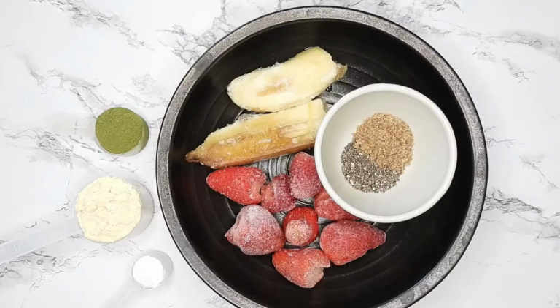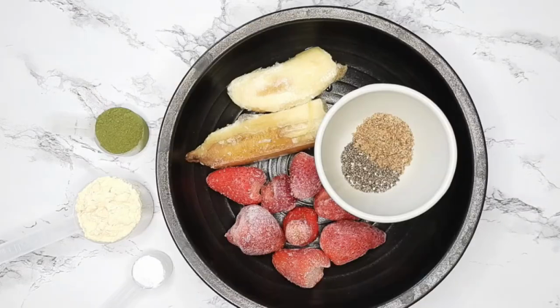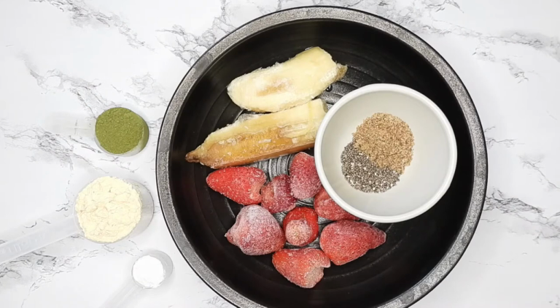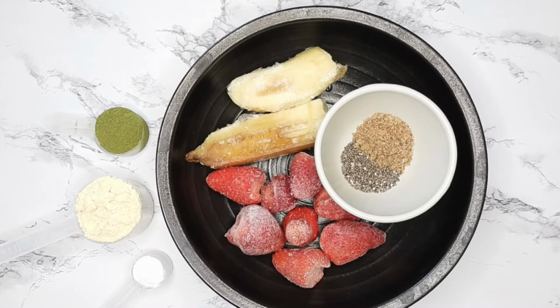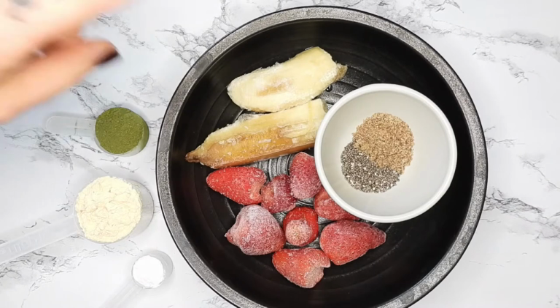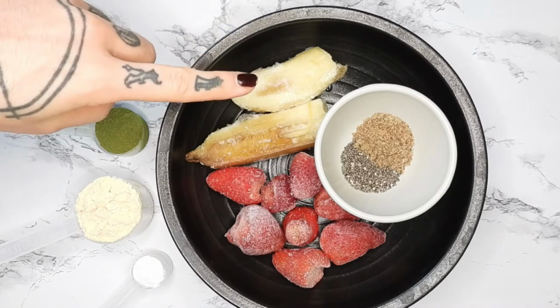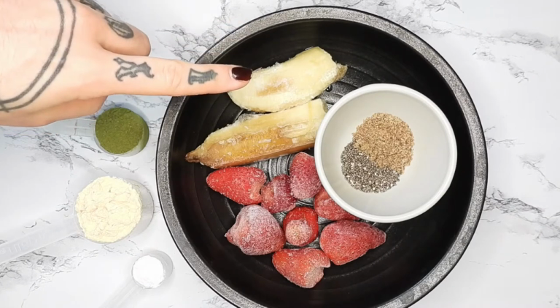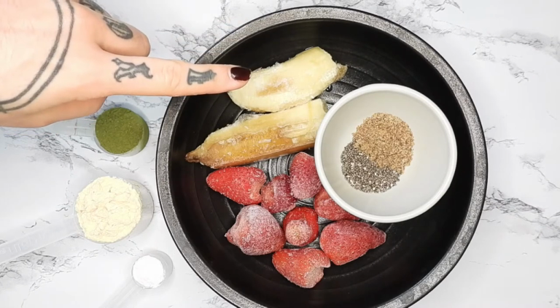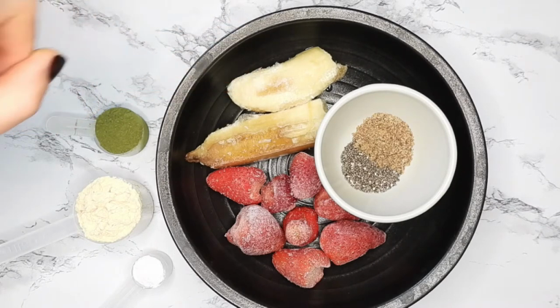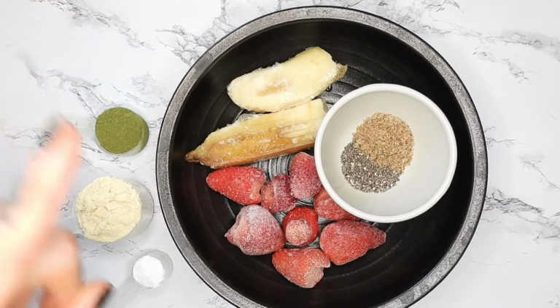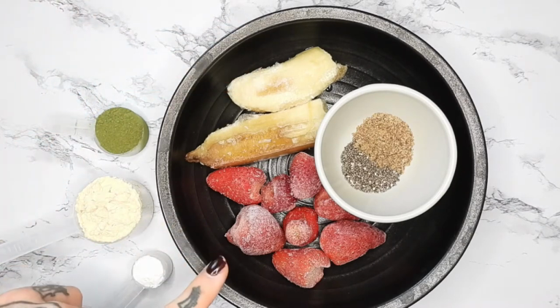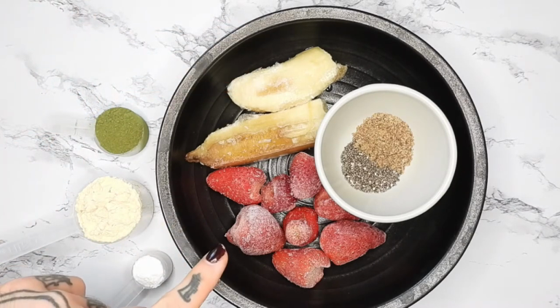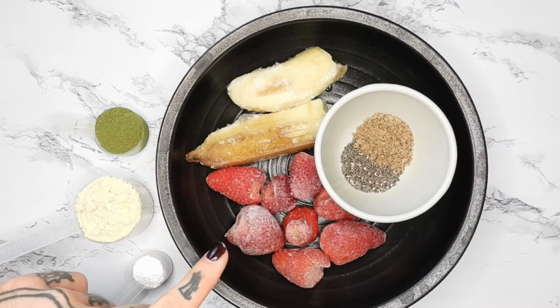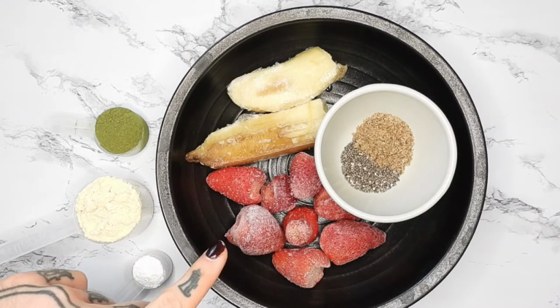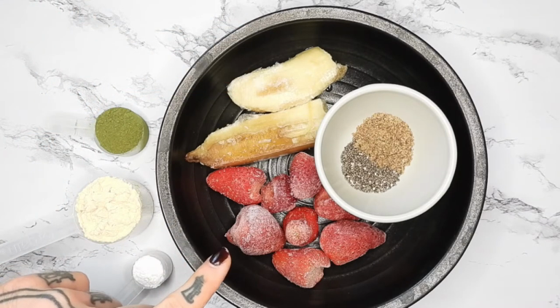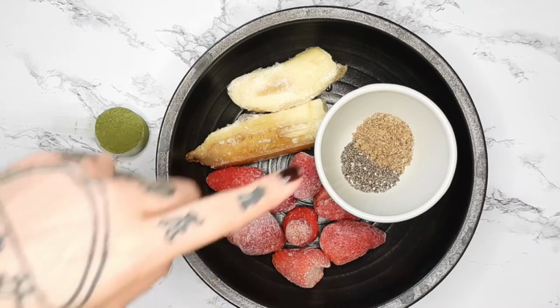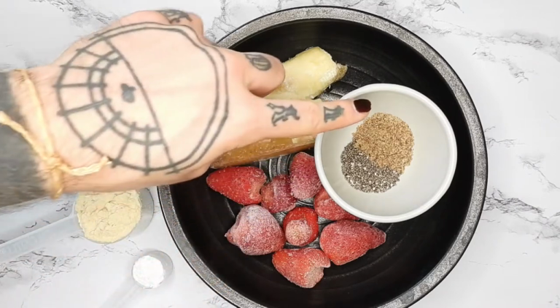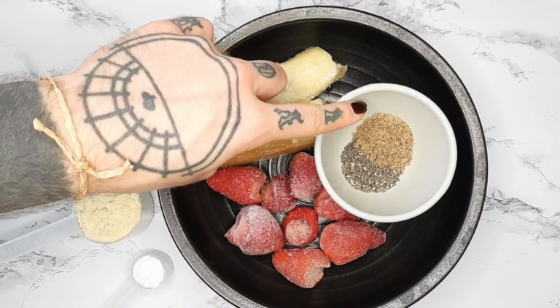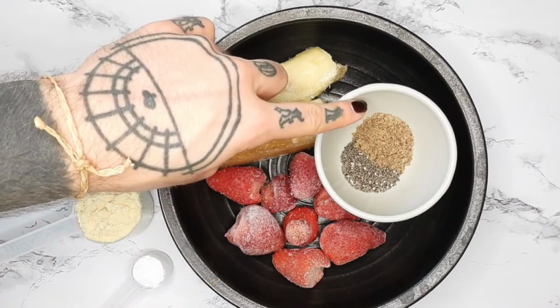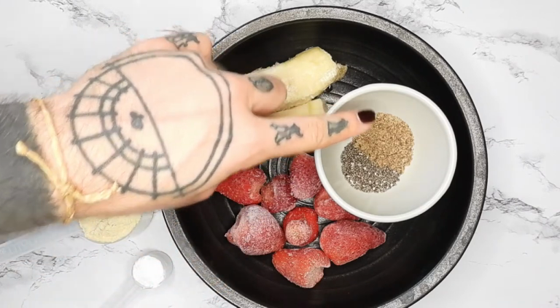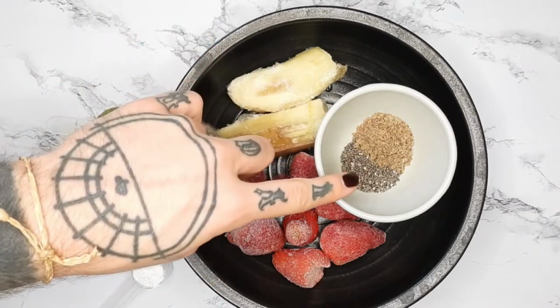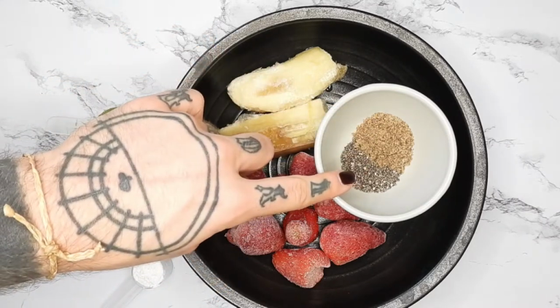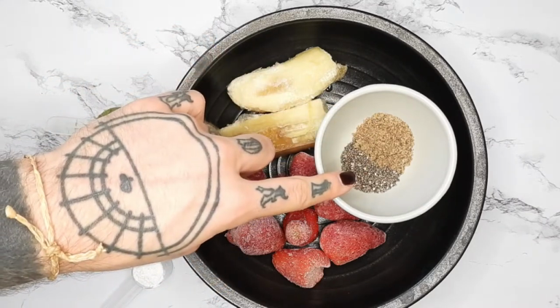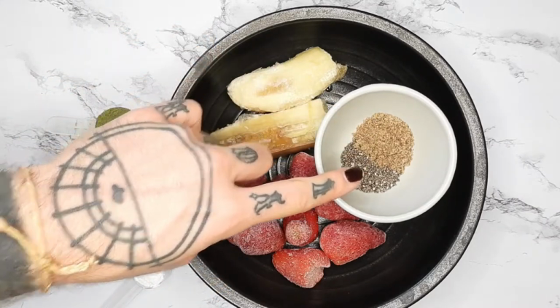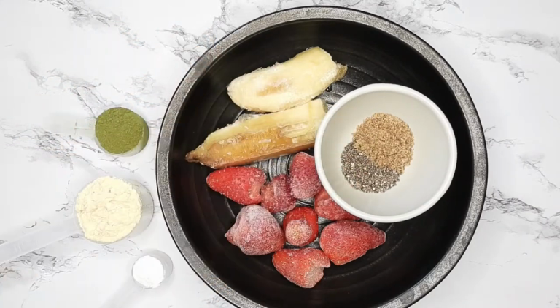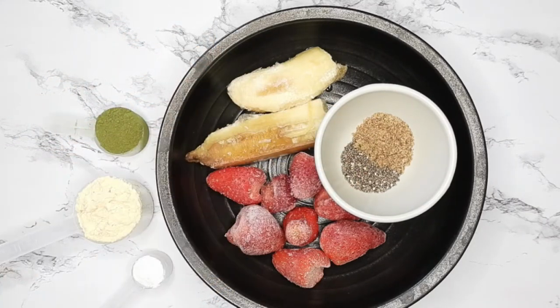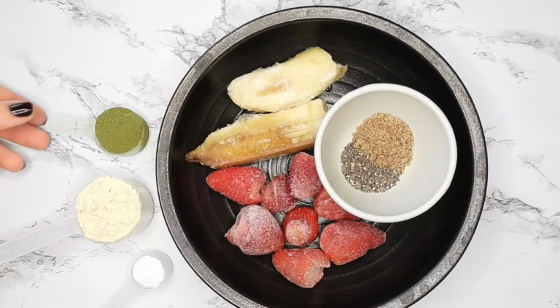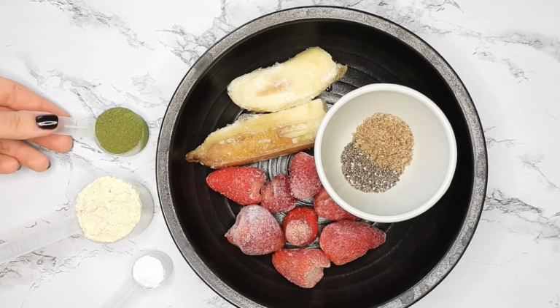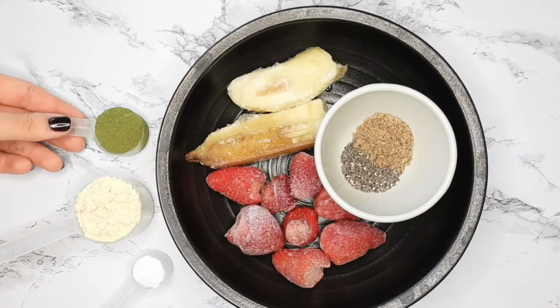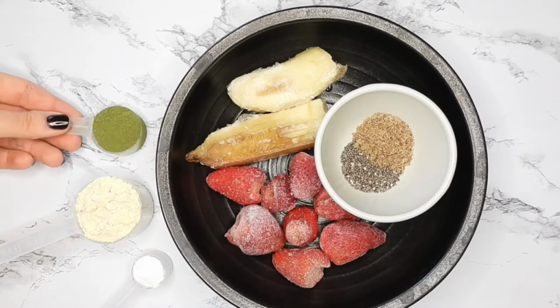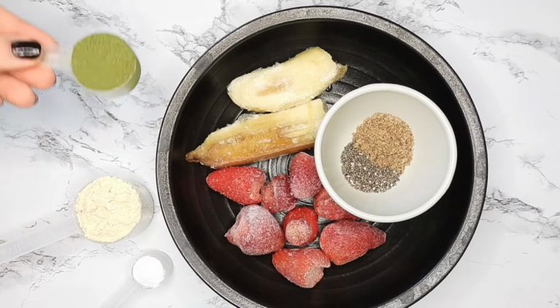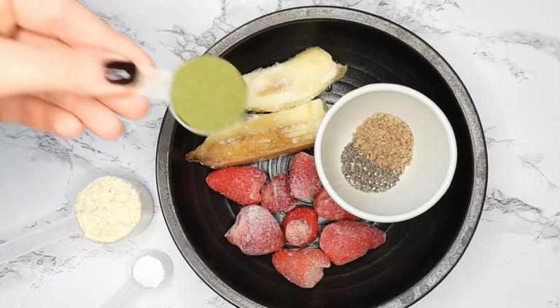The ingredients are one frozen banana, half a cup of frozen berries — today I'm using strawberries — half a tablespoon of flax and chia seed, and then over here in these scoops I have a scoop of Amazing Grass greens powder.